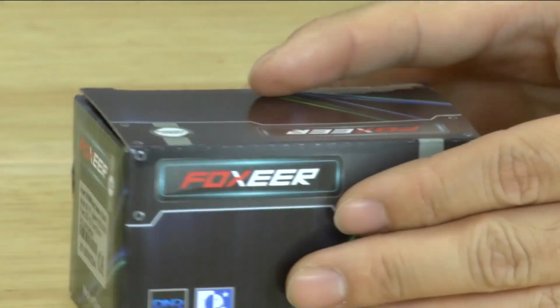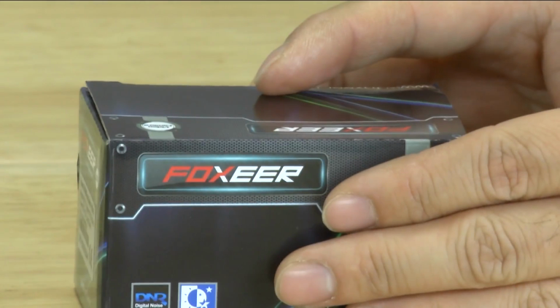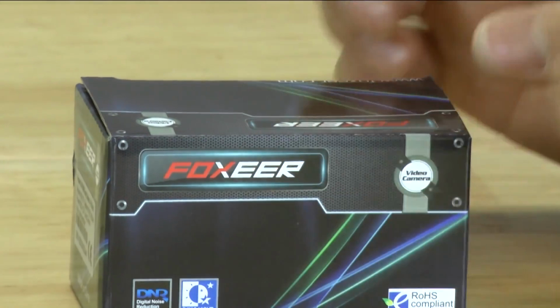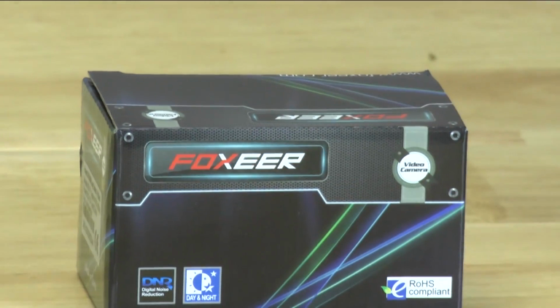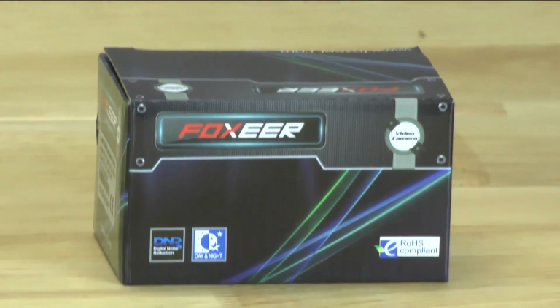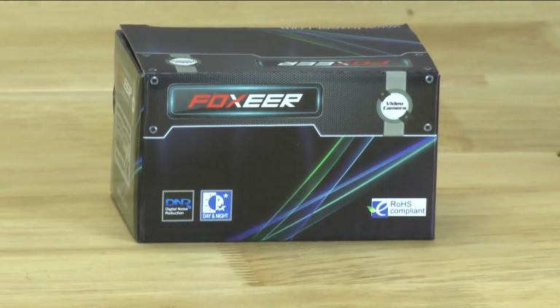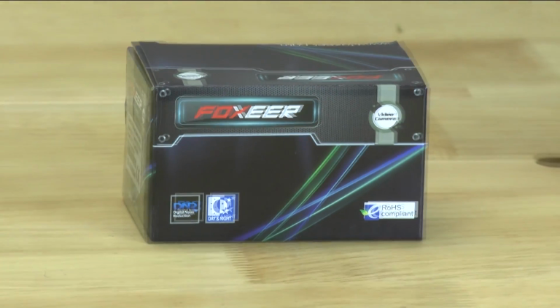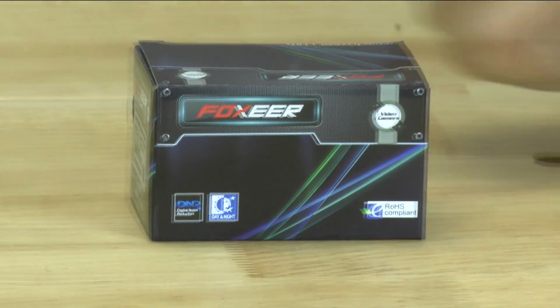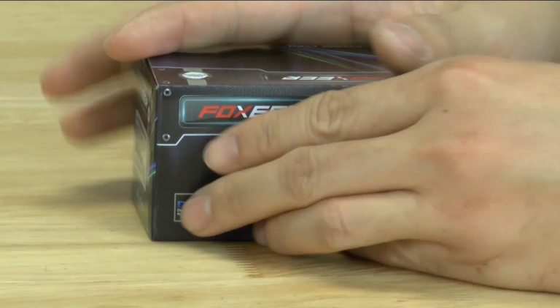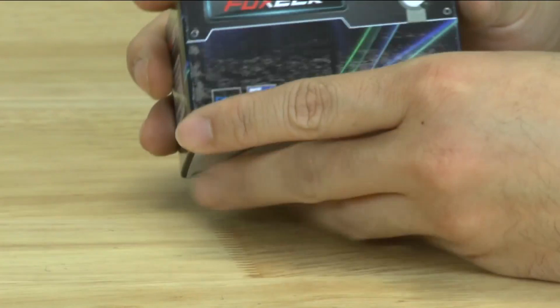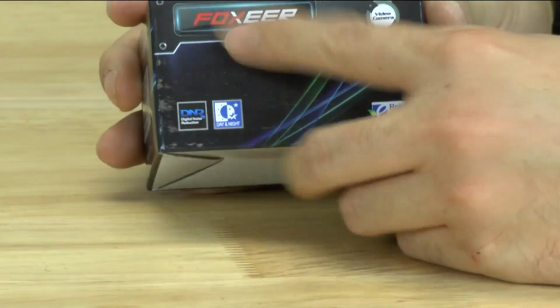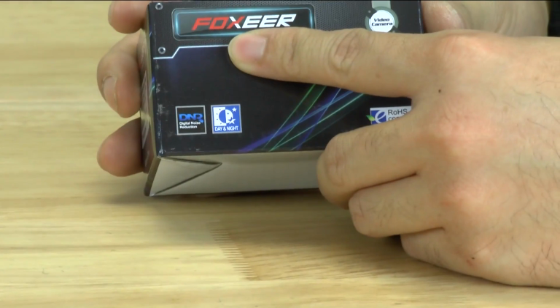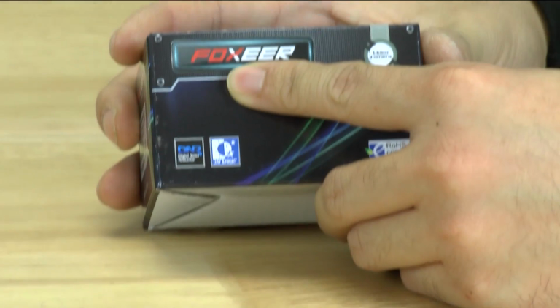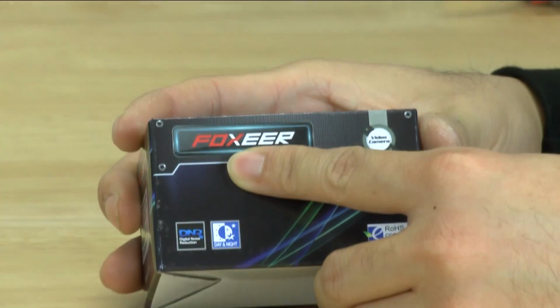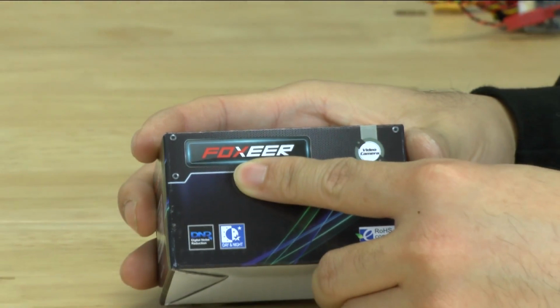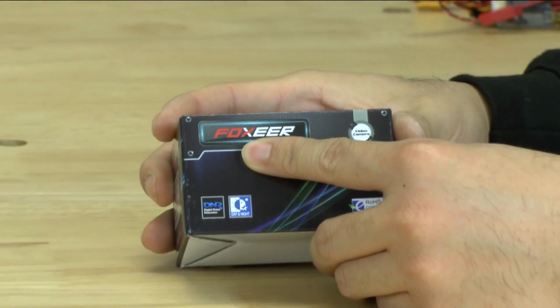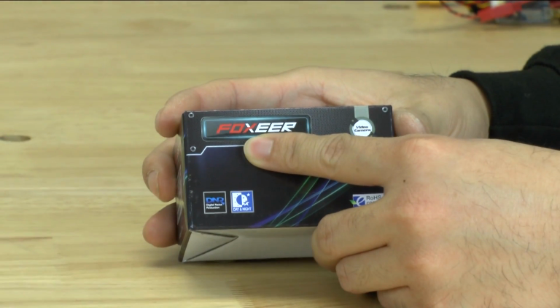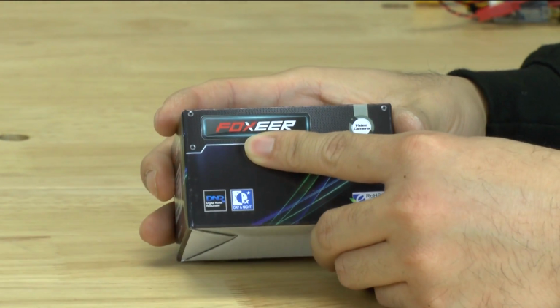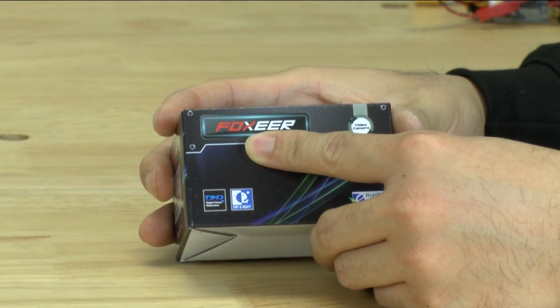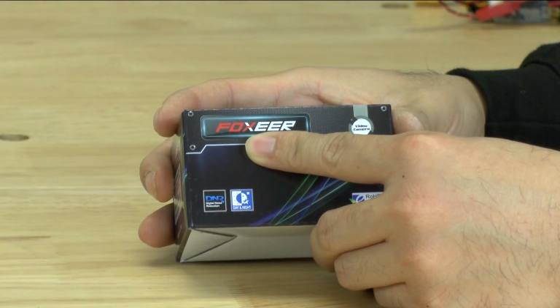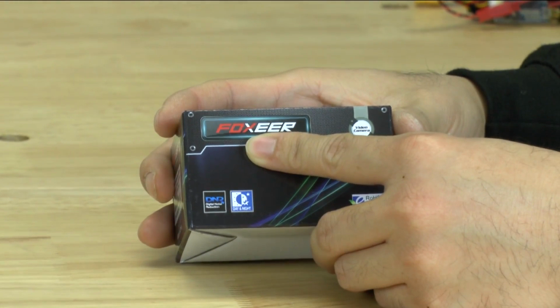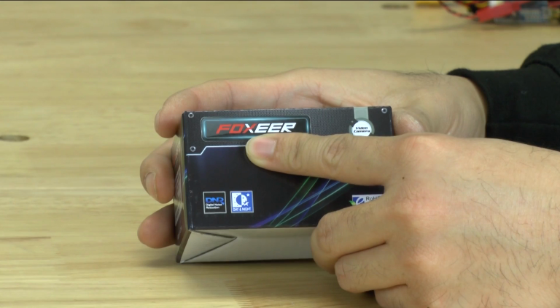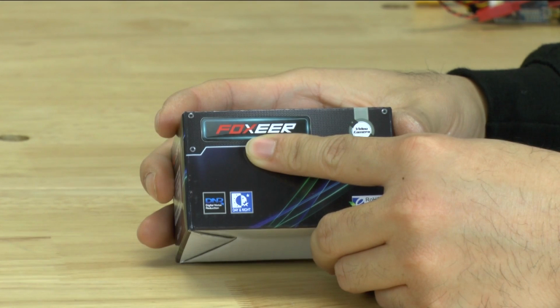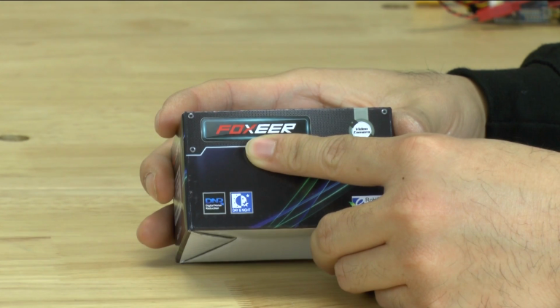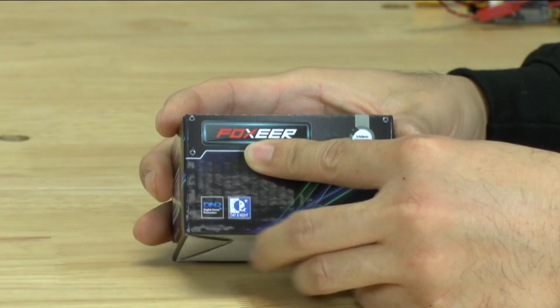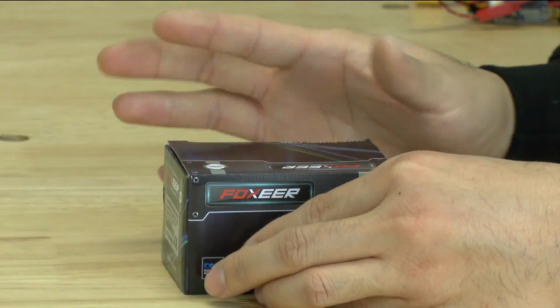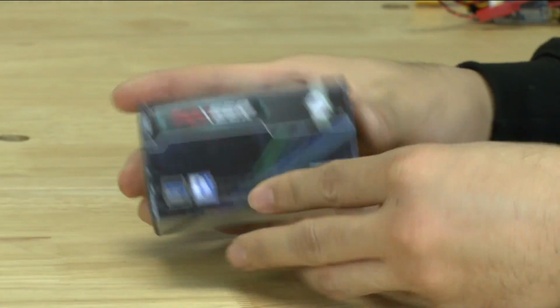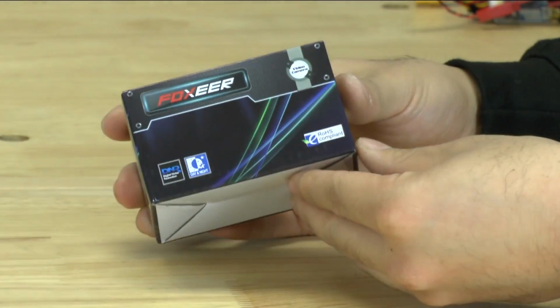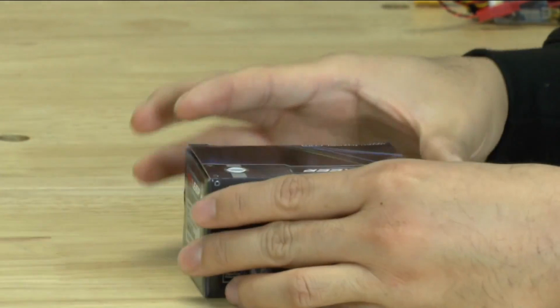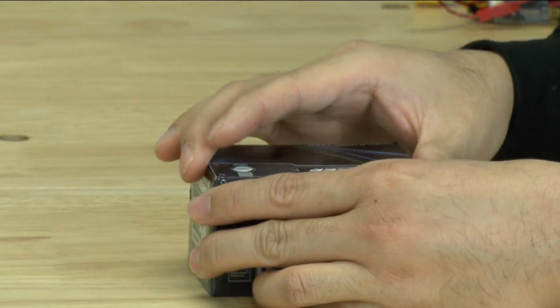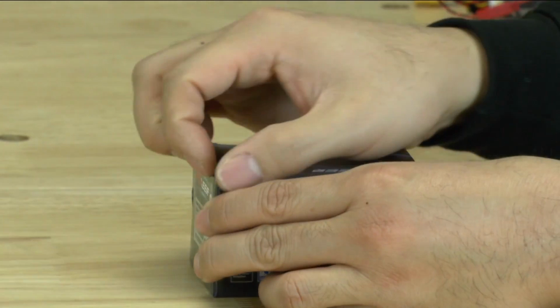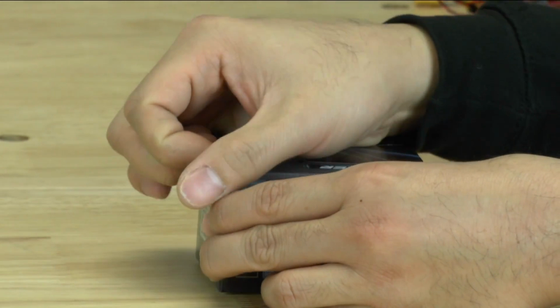So we're going to go ahead and take a look at this camera. They've actually re-branded their company and they're now called Fox Ear. I'm not sure if that's correct or not, but it comes in these new boxes now when you get them.